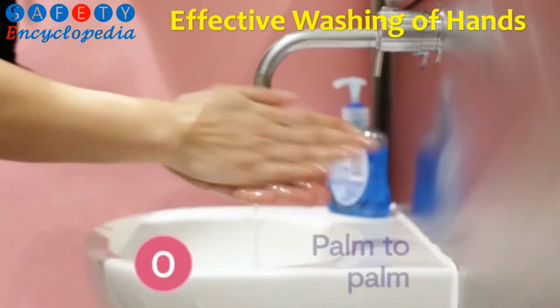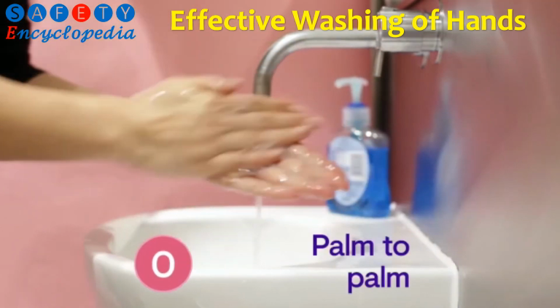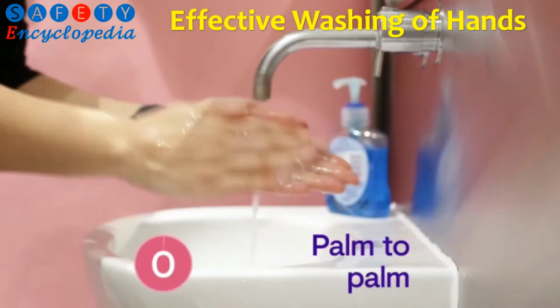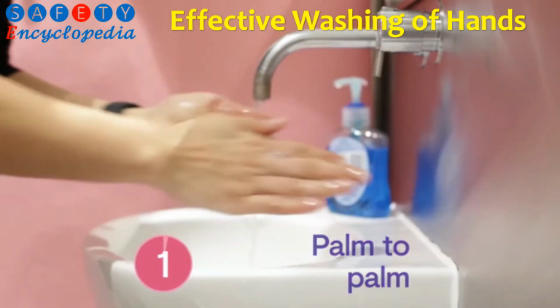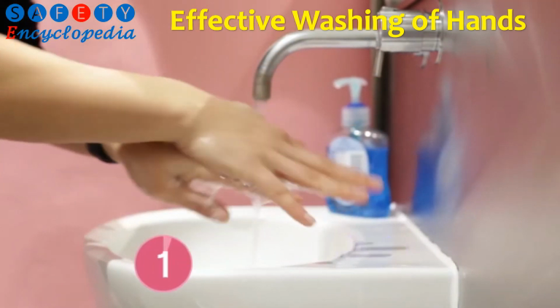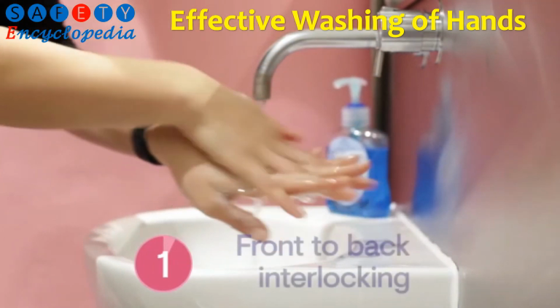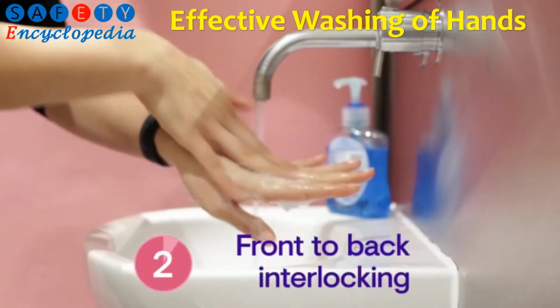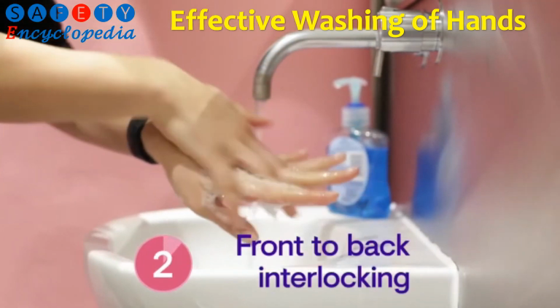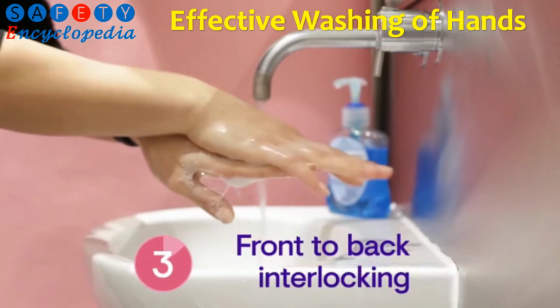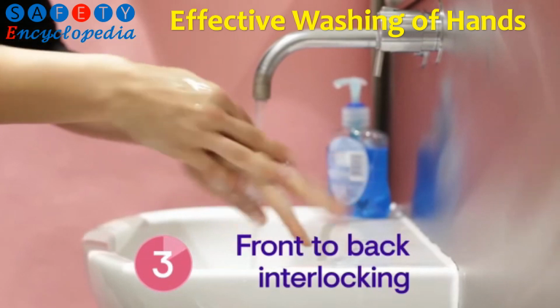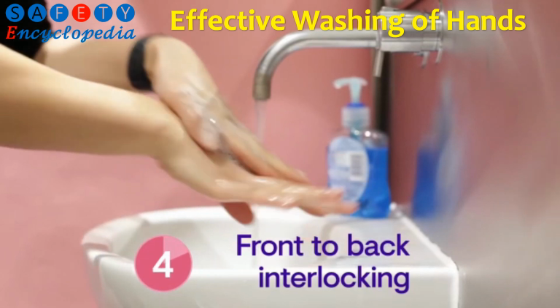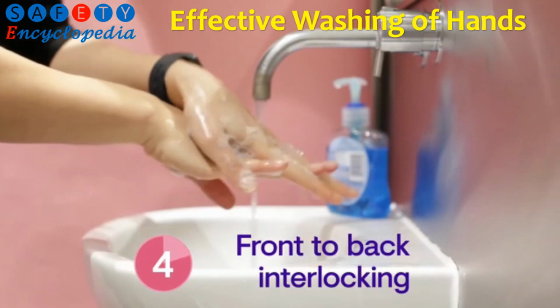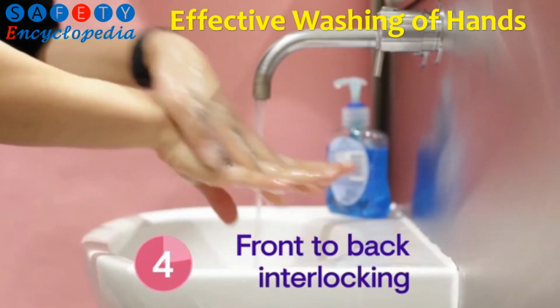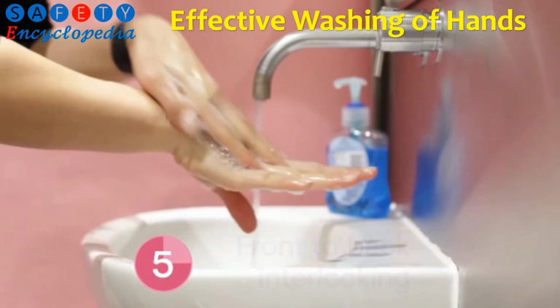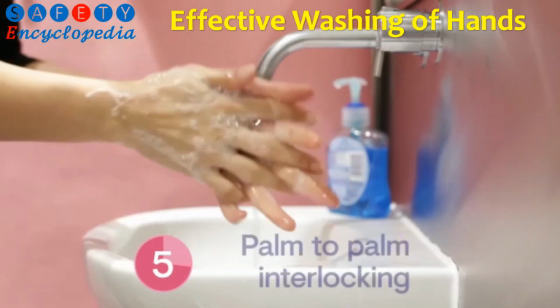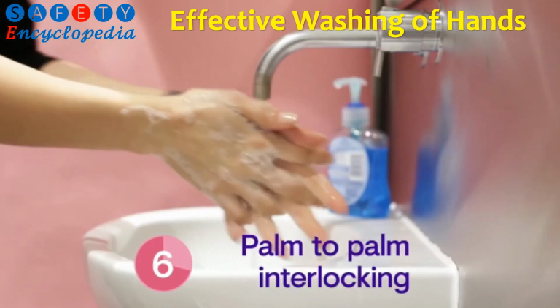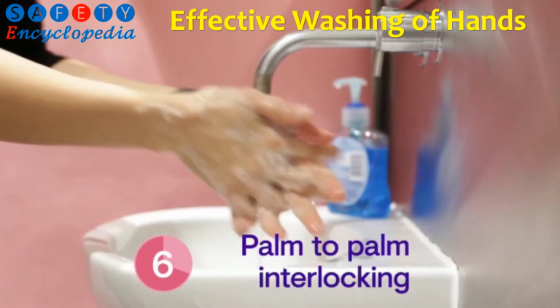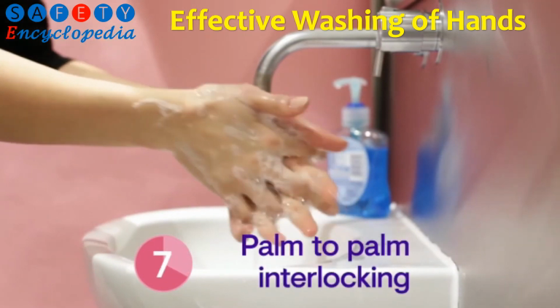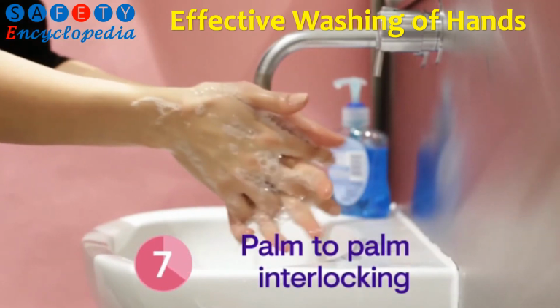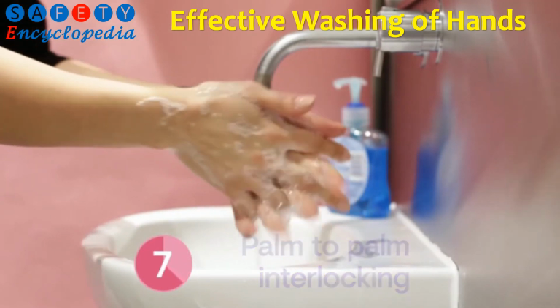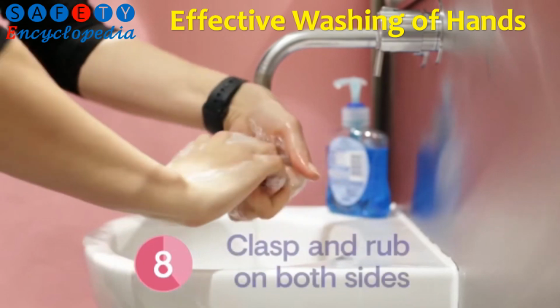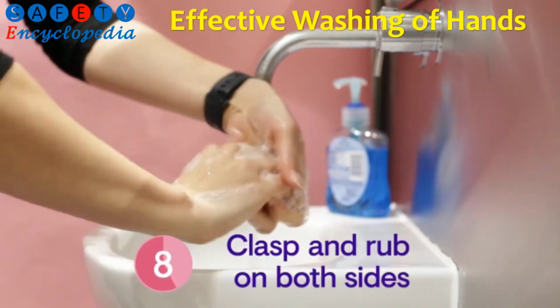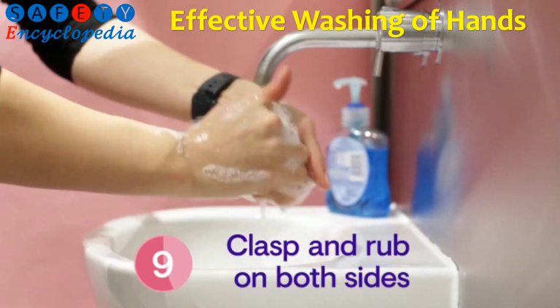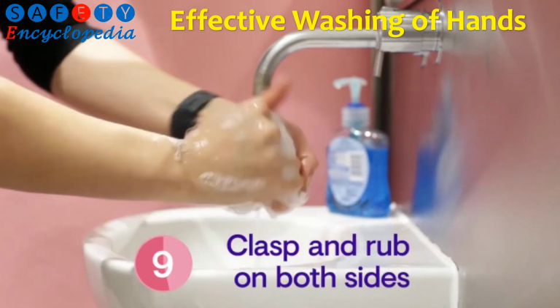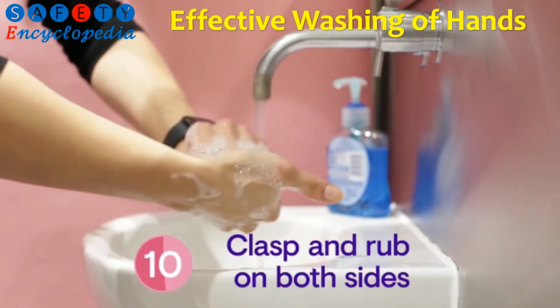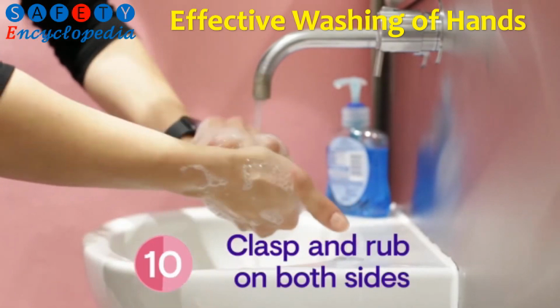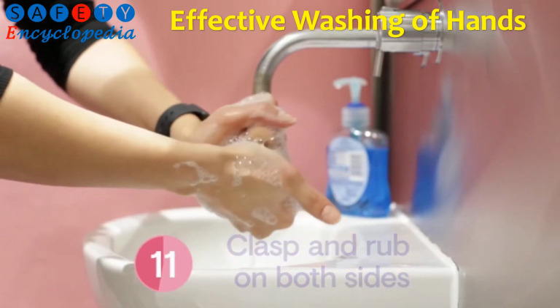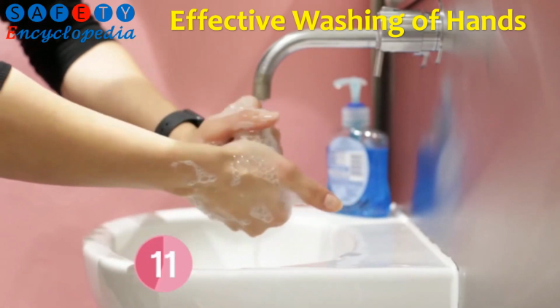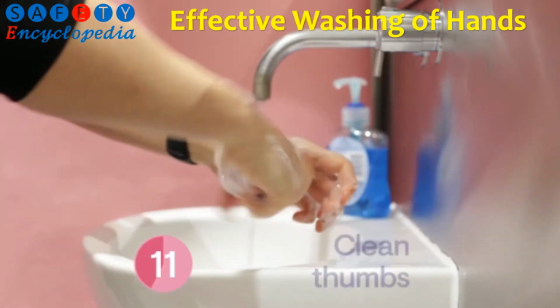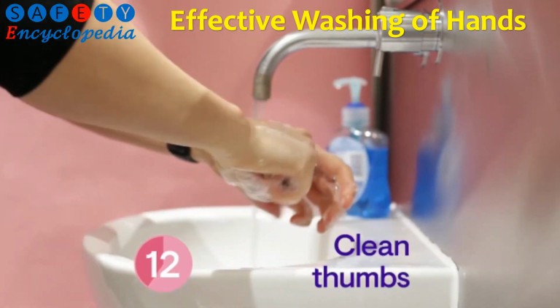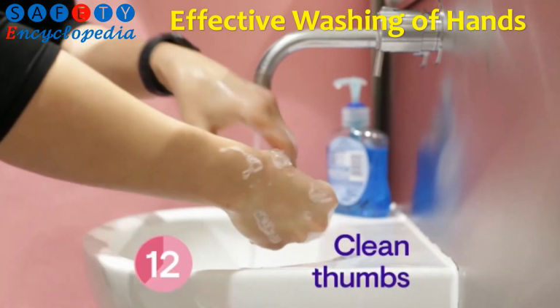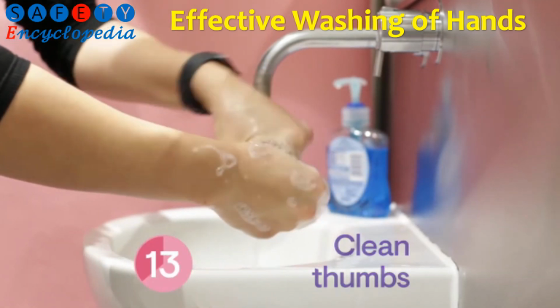Rub your hands palm to palm and wash the backs of both hands and in between your fingers. Then palm to palm with fingers interlocked. Clasp your hands together and rub, and then clean around the thumbs too.